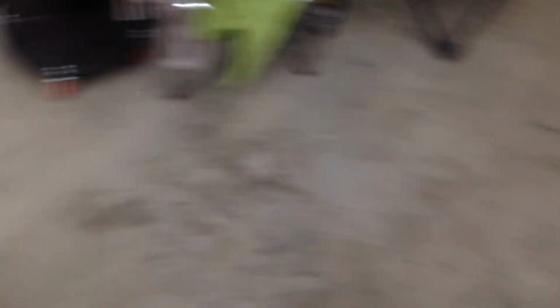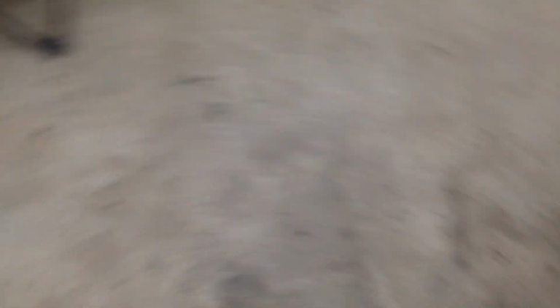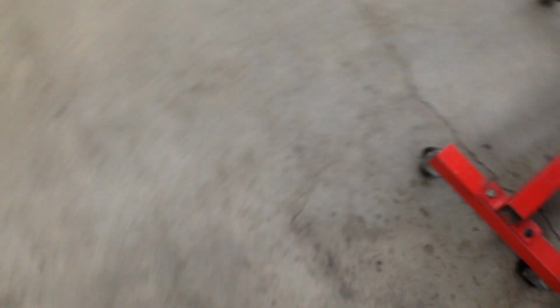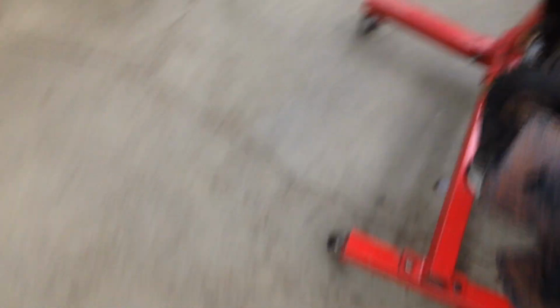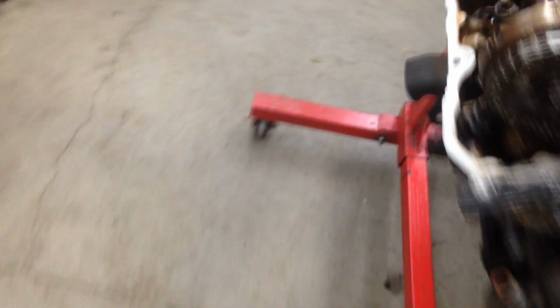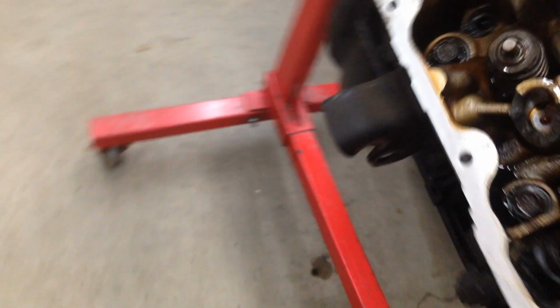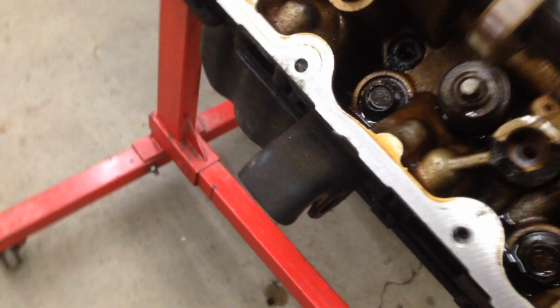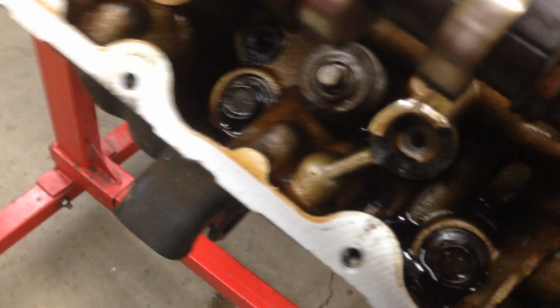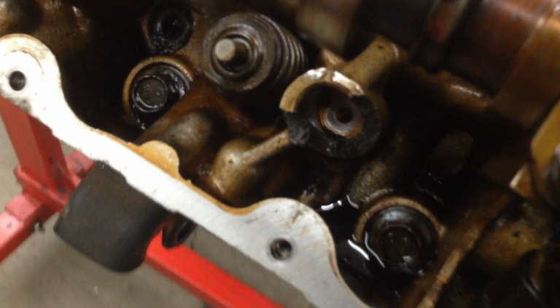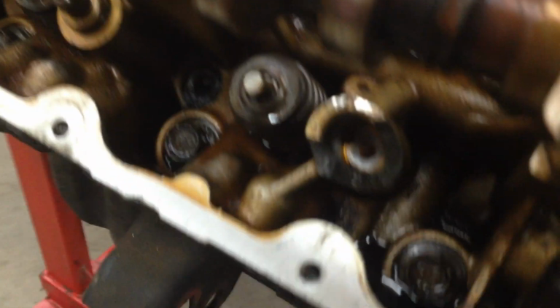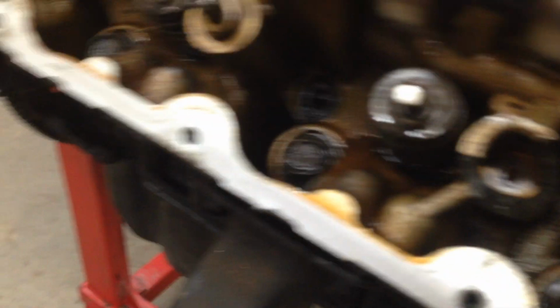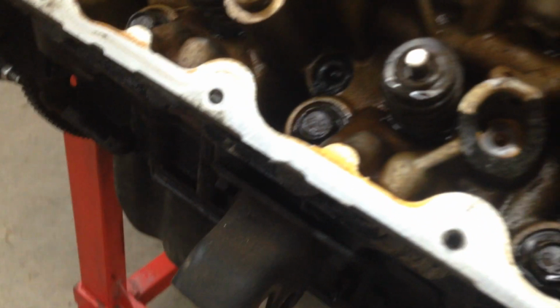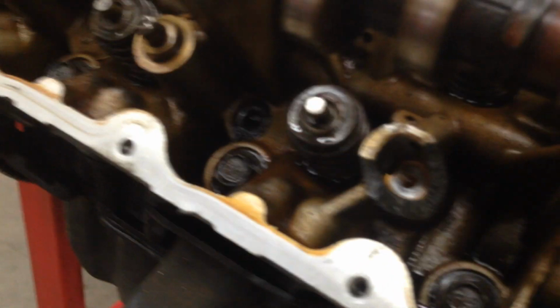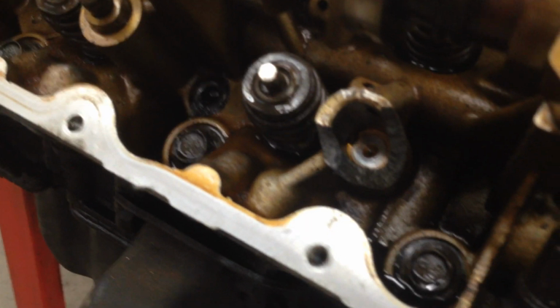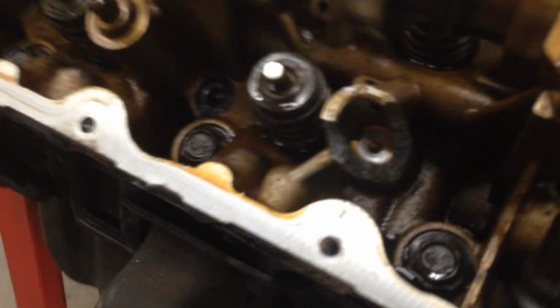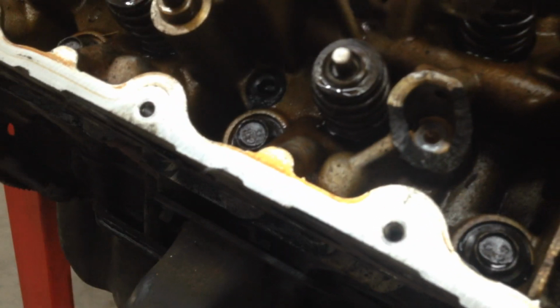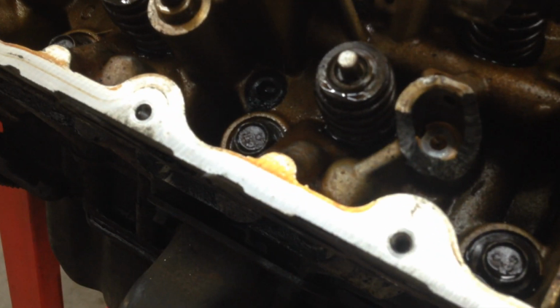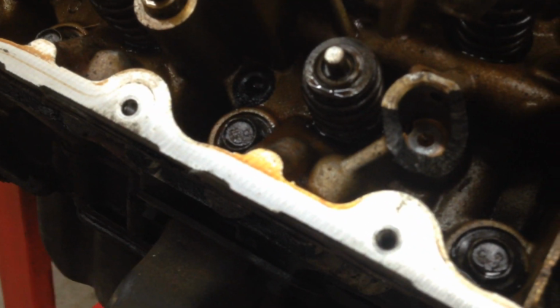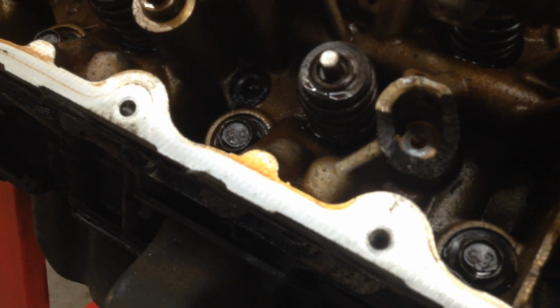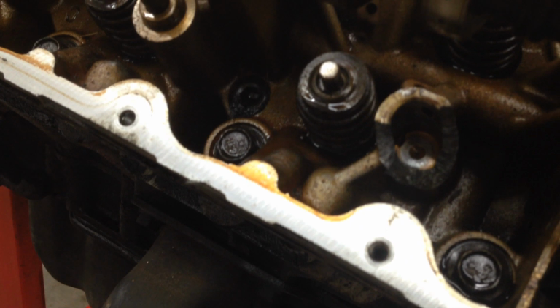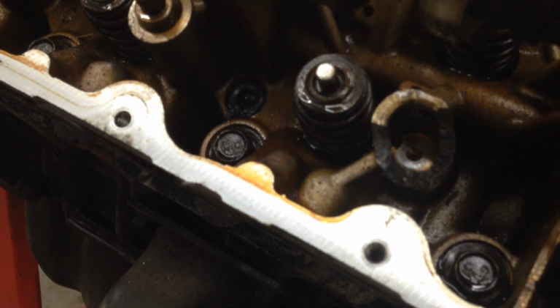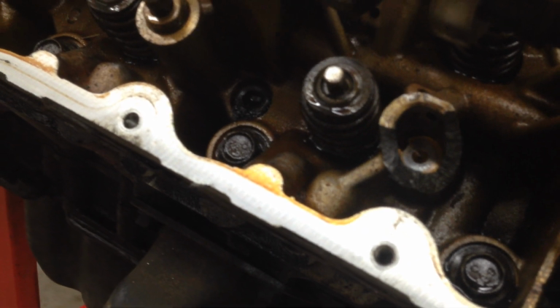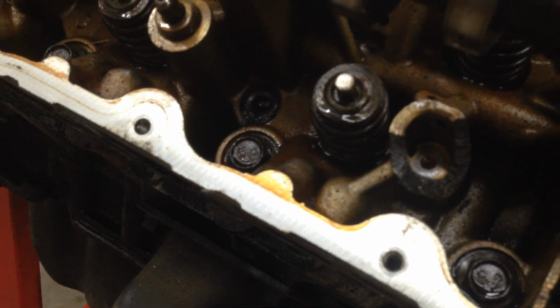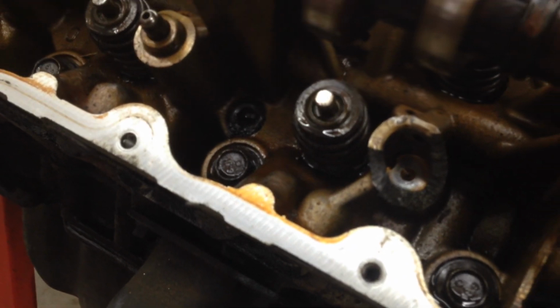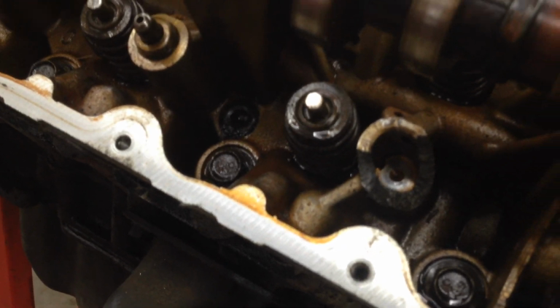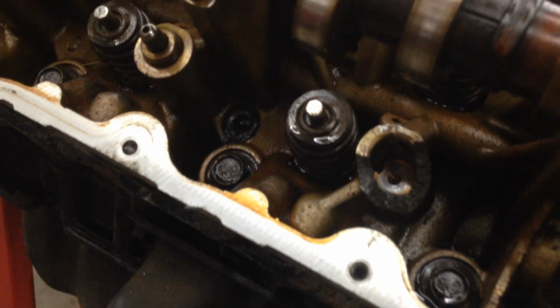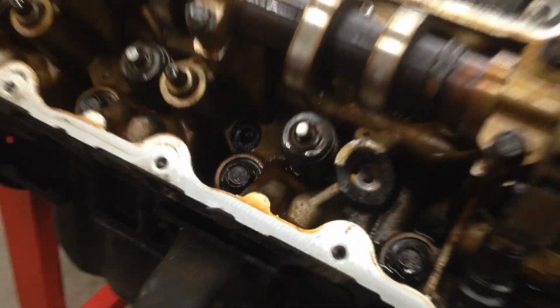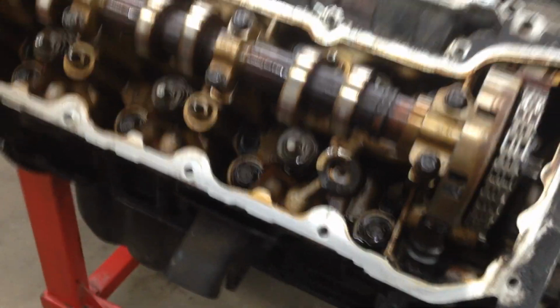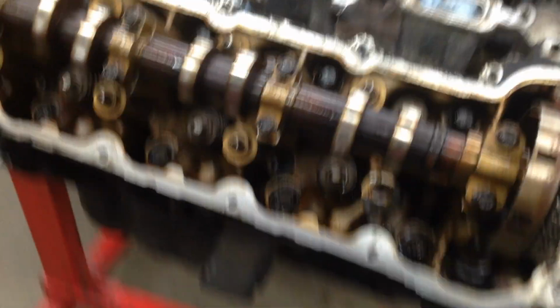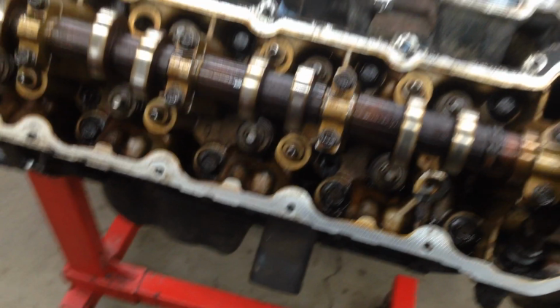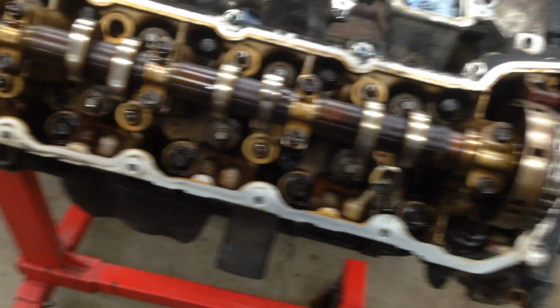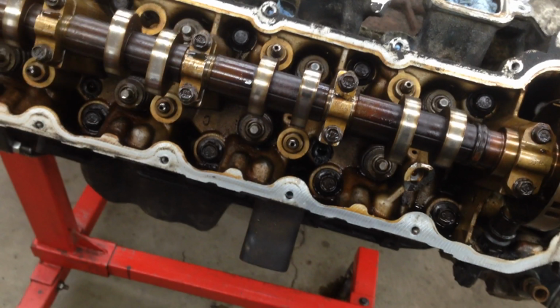Such as this — where the lifter came out and busted the head and sent the valve into the engine.